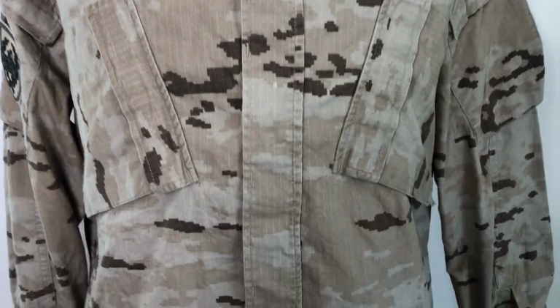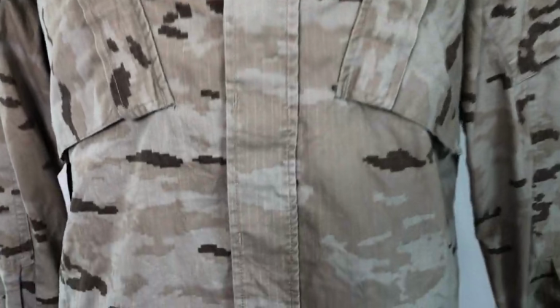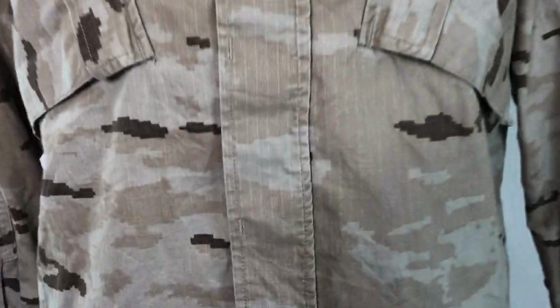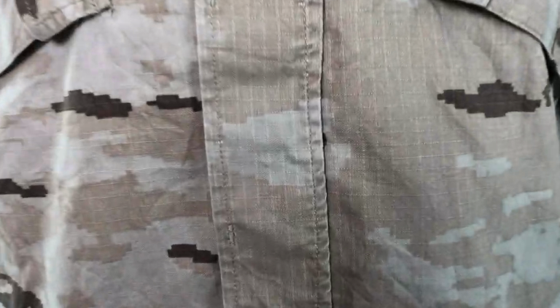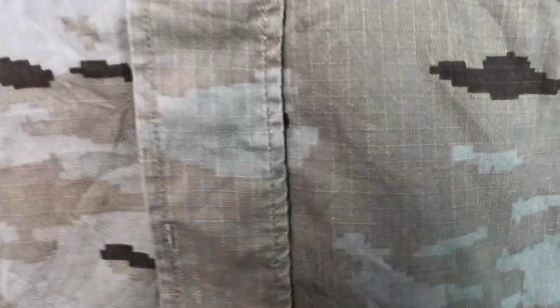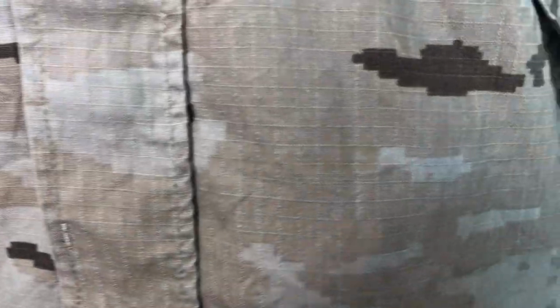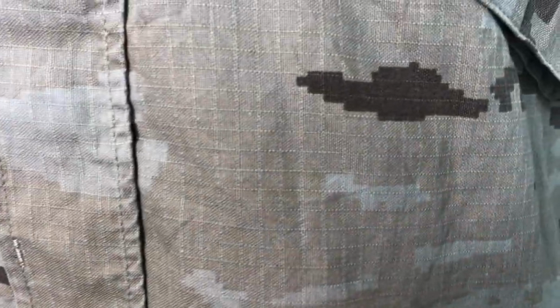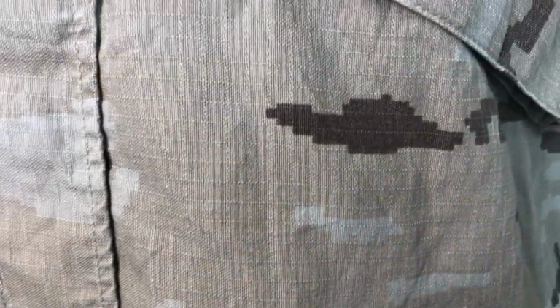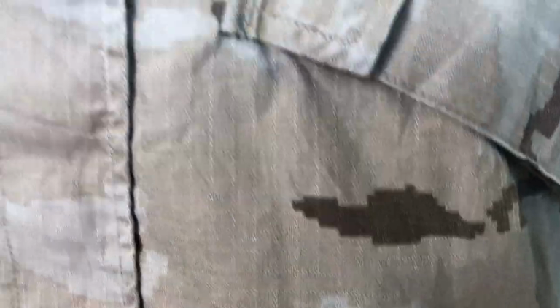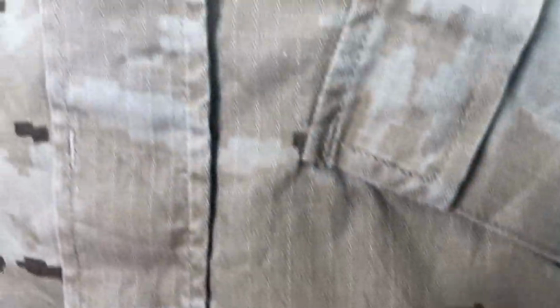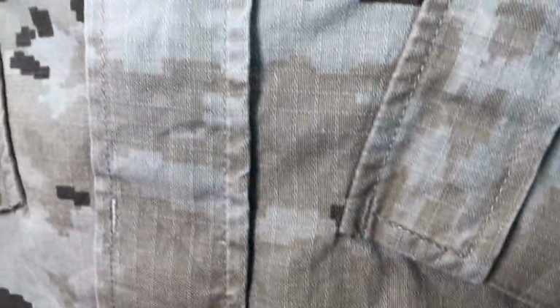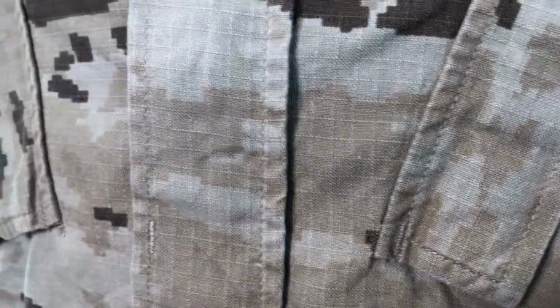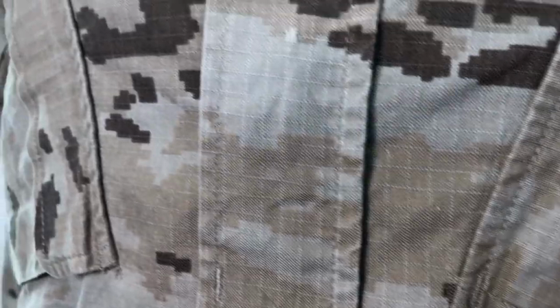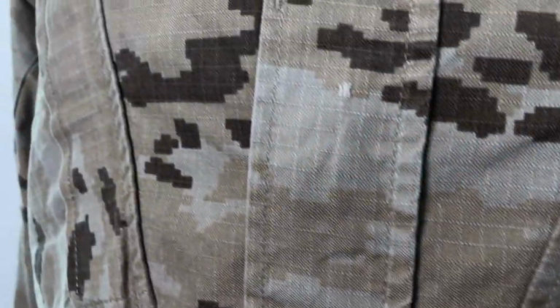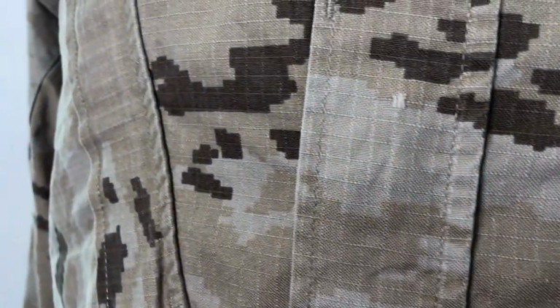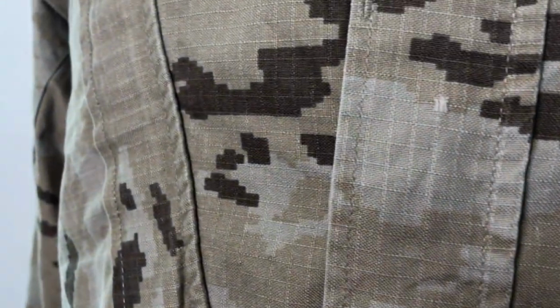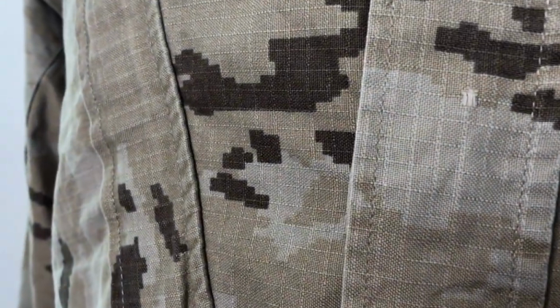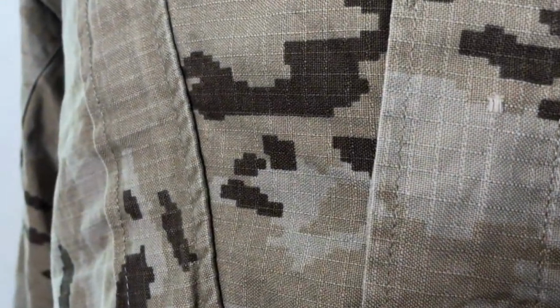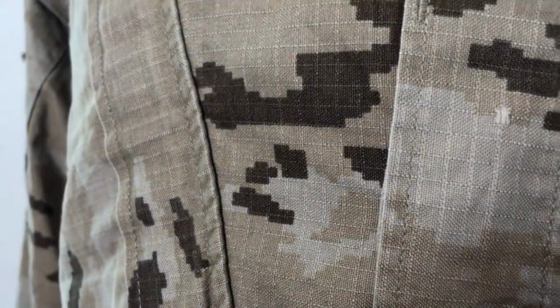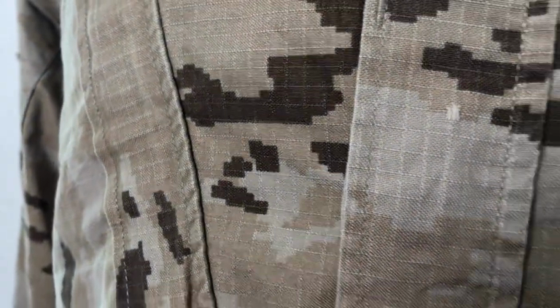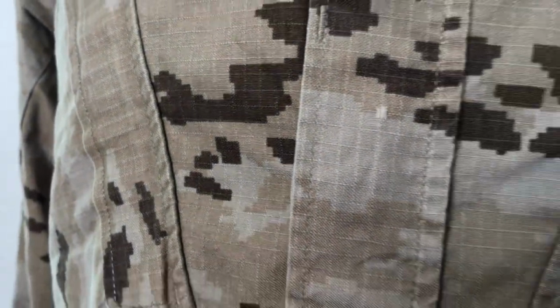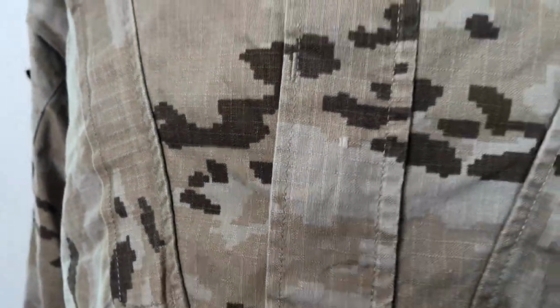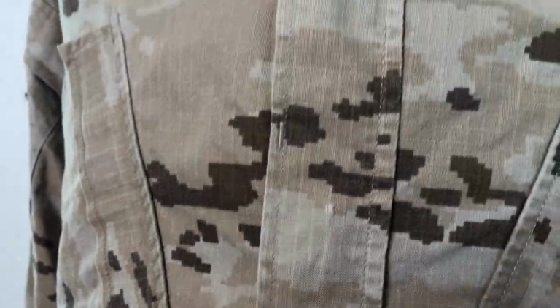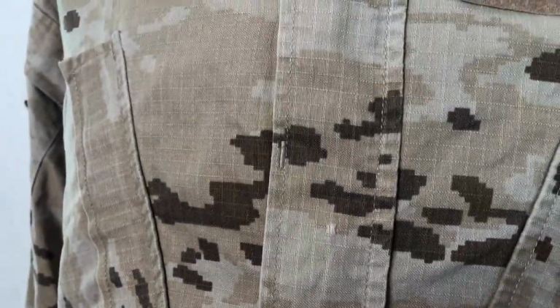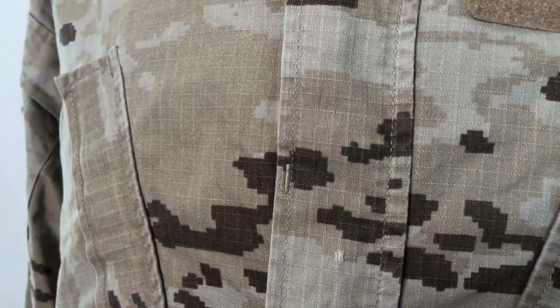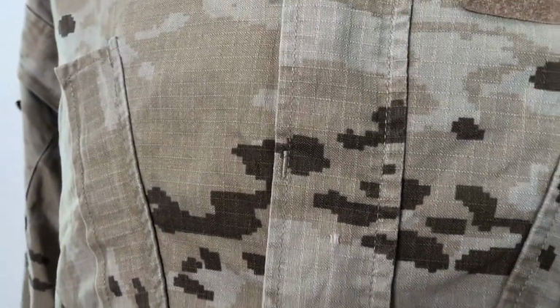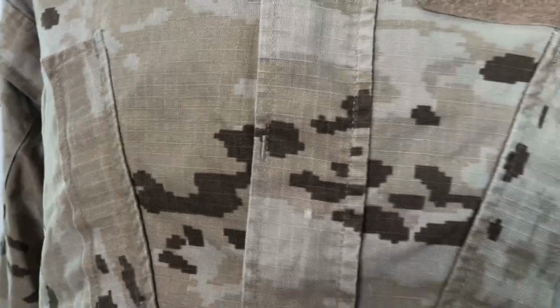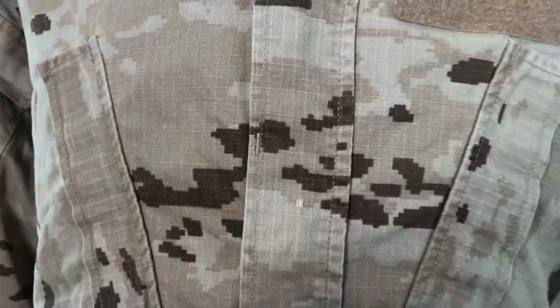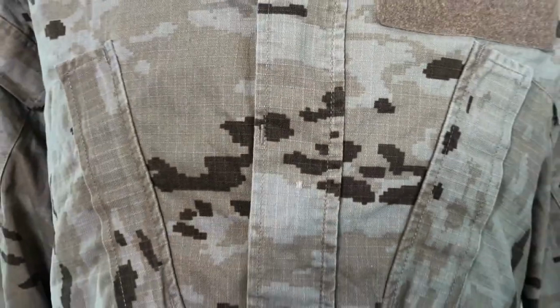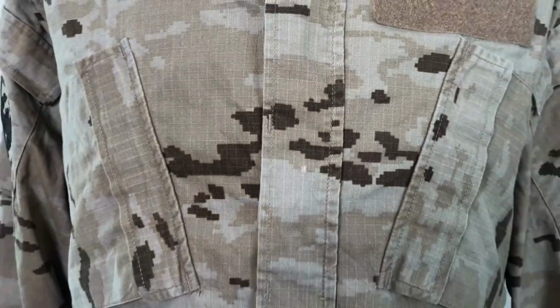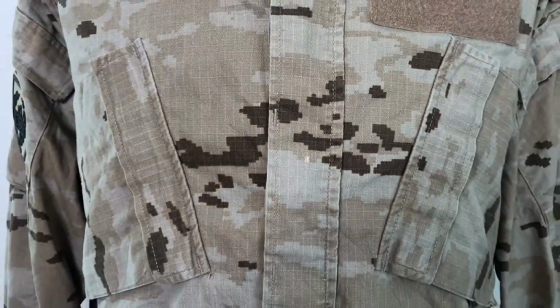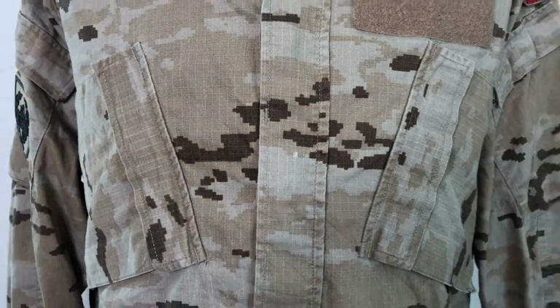Getting a close-up of the pattern here in the ripstop material — just a simple three-color, and they're good colors. Kind of a pinkish sand color, which is a very prominent color in the desert.